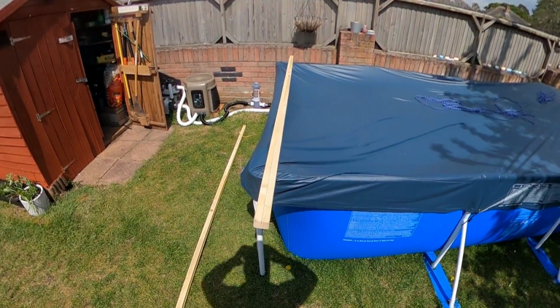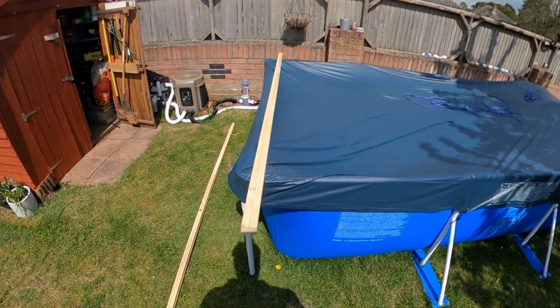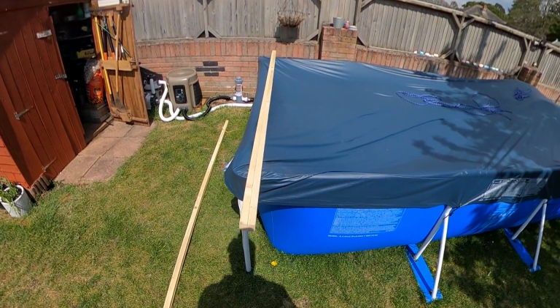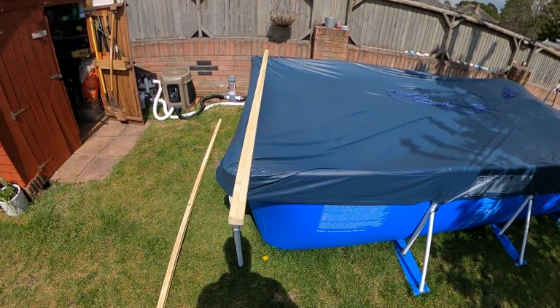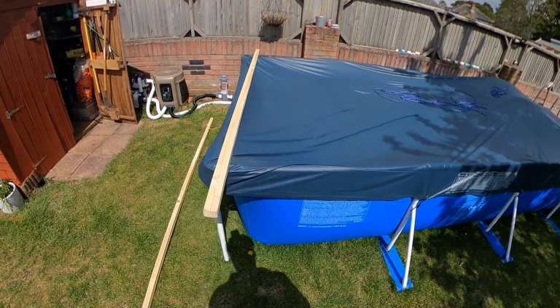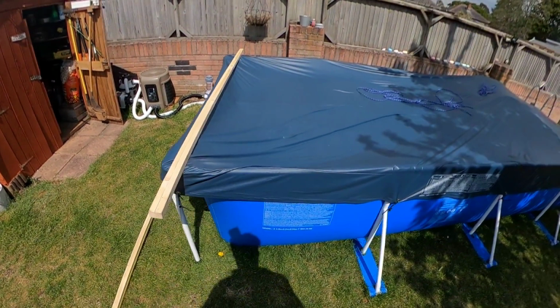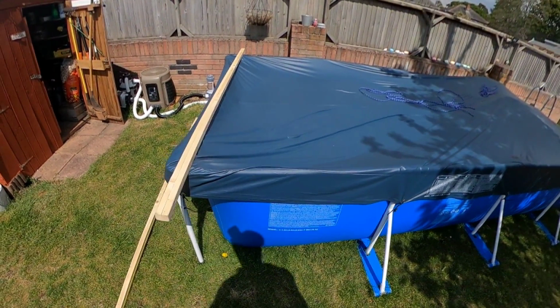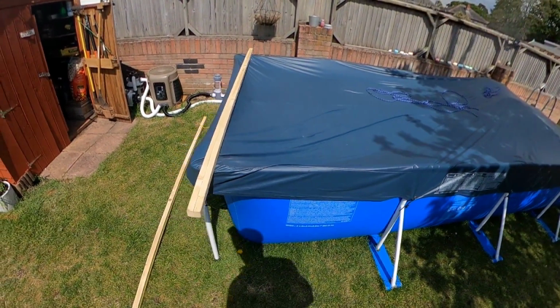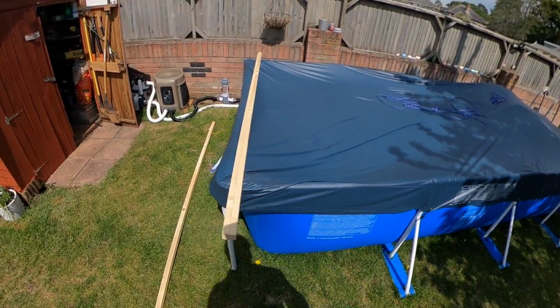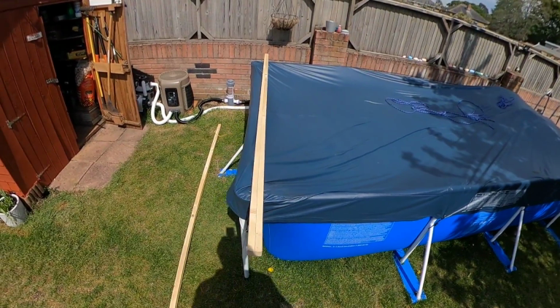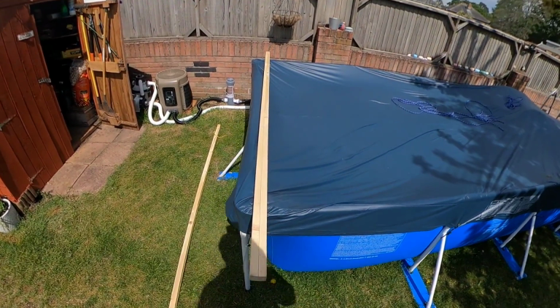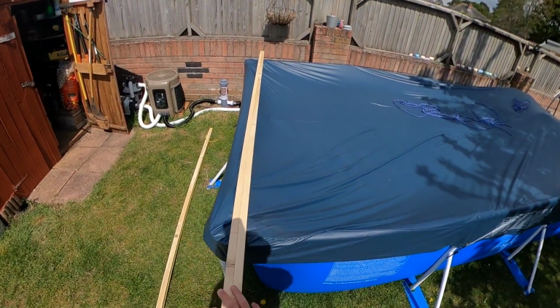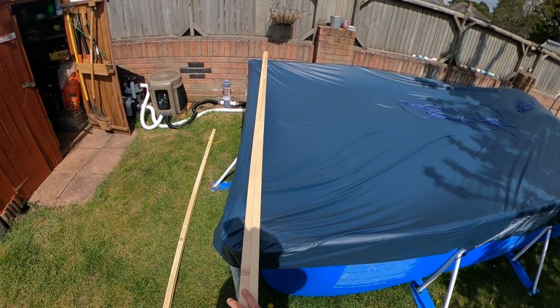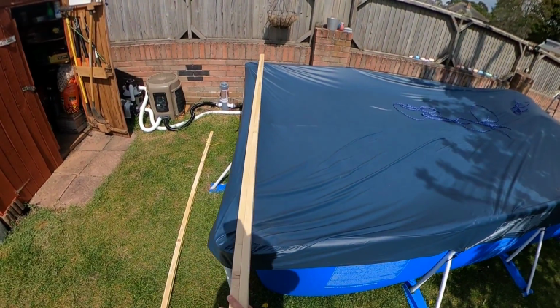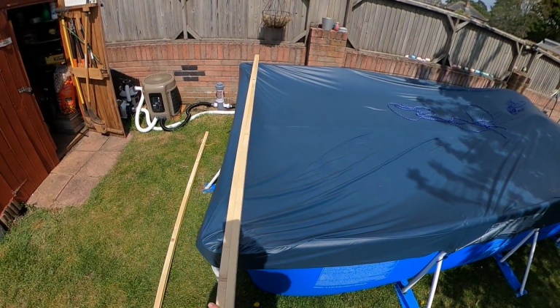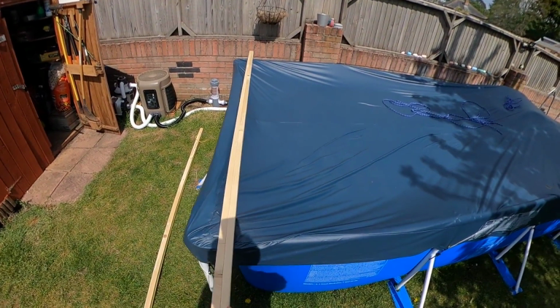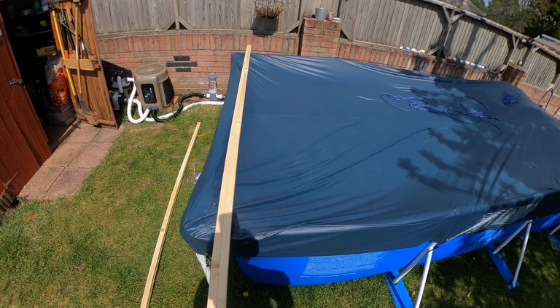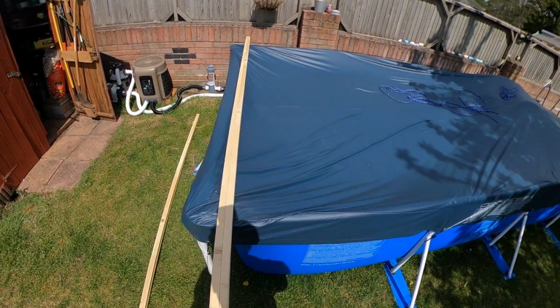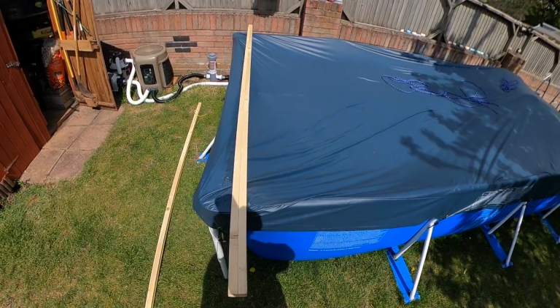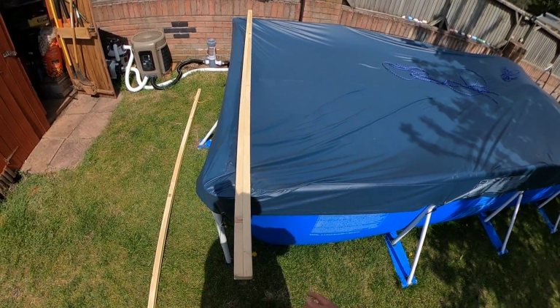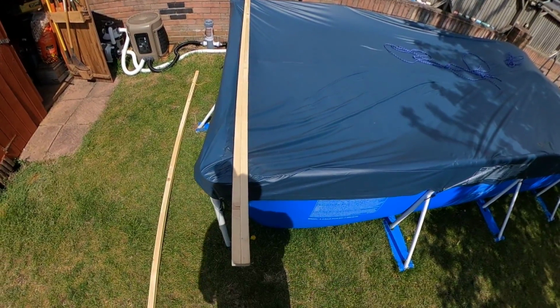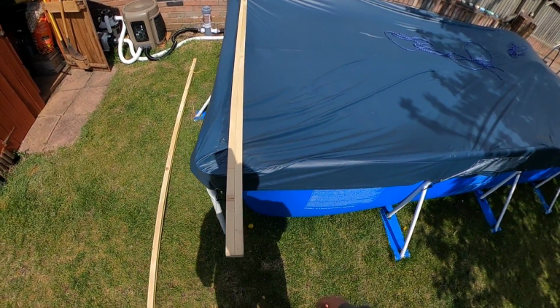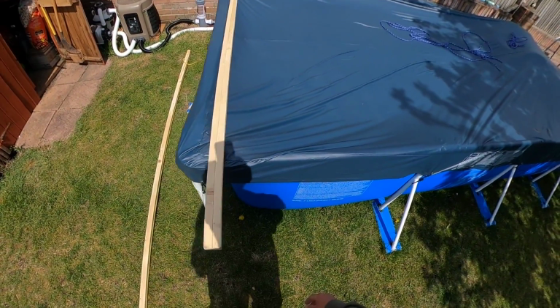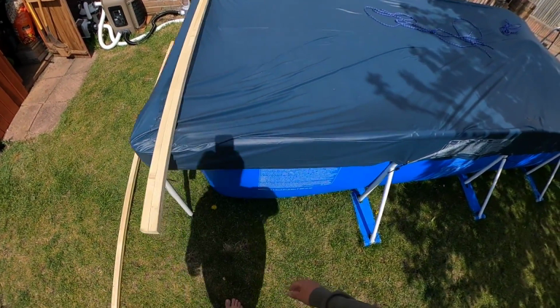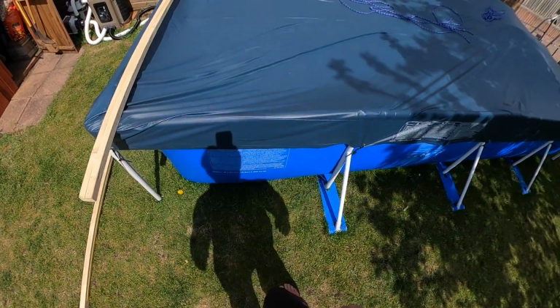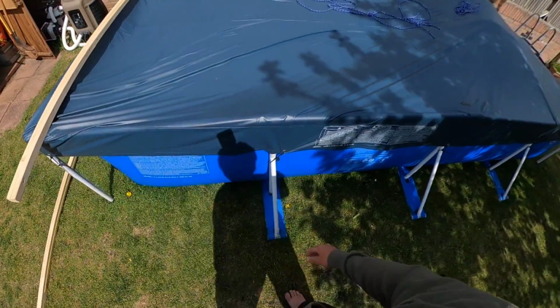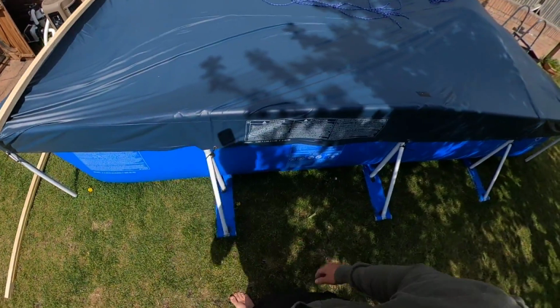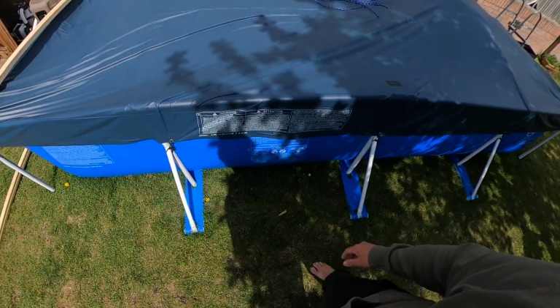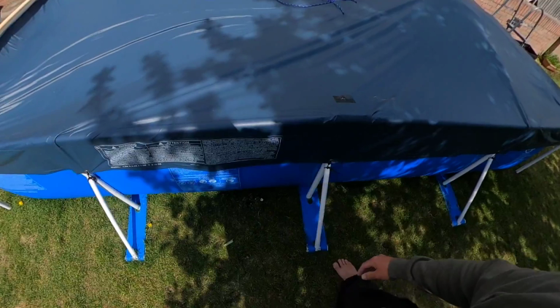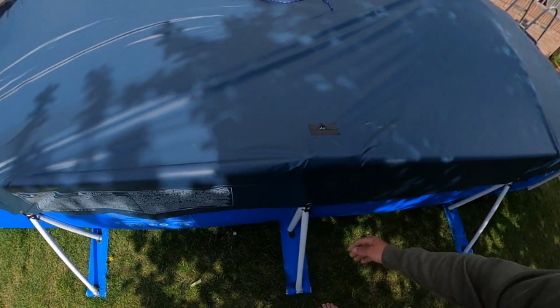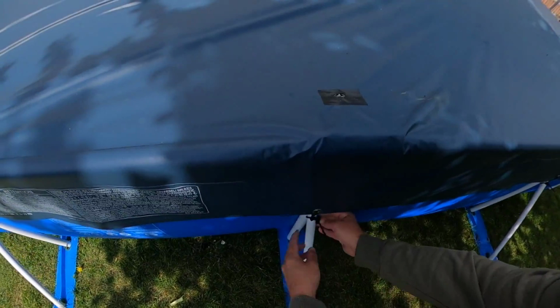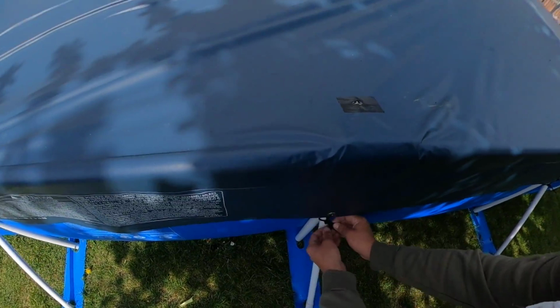I just want to give everyone a quick update and show this in motion. If you see my other video, I talk about sort of a setup. I just want to show how quickly and easily it is to do the covers.